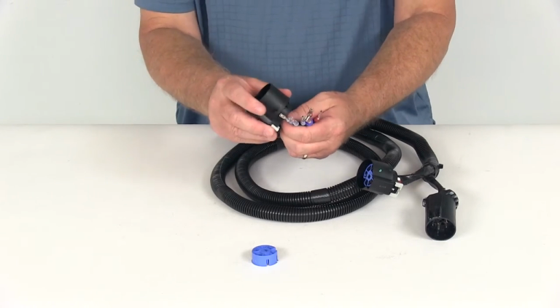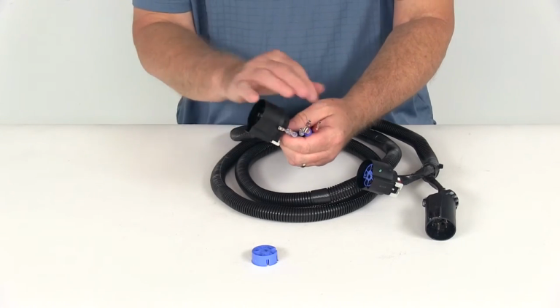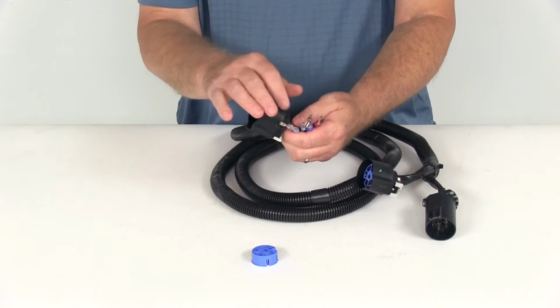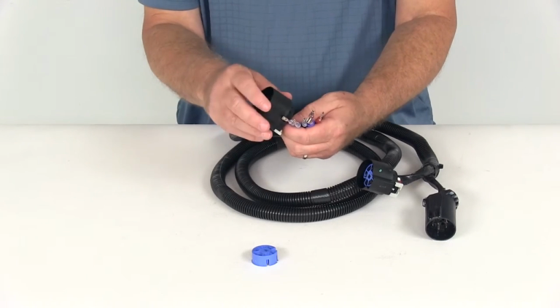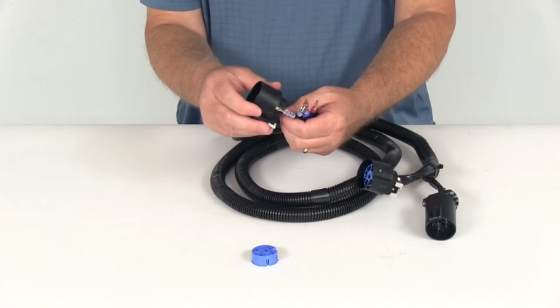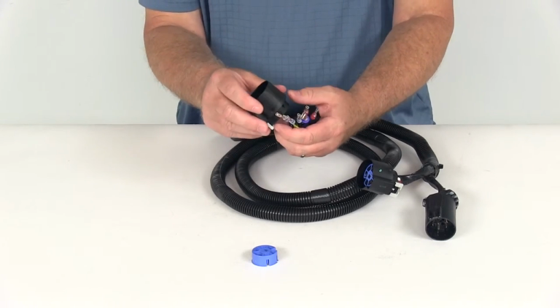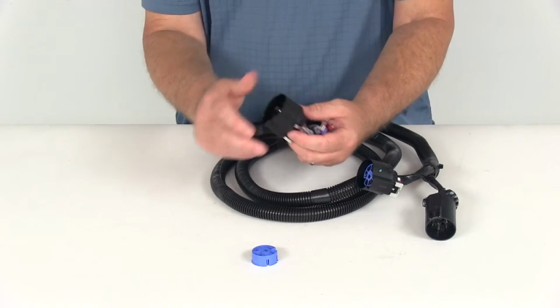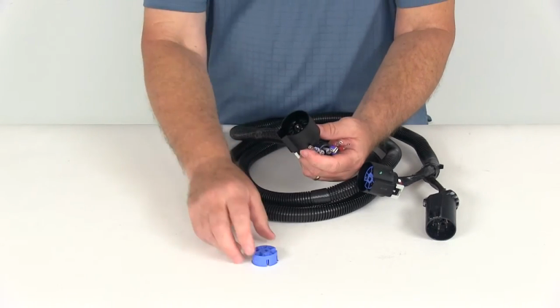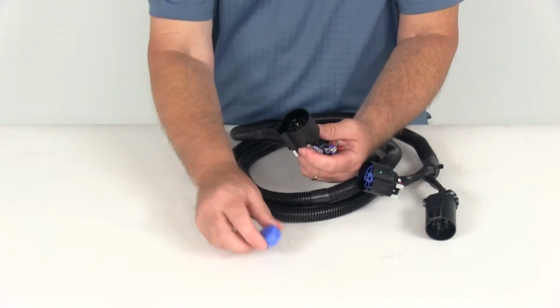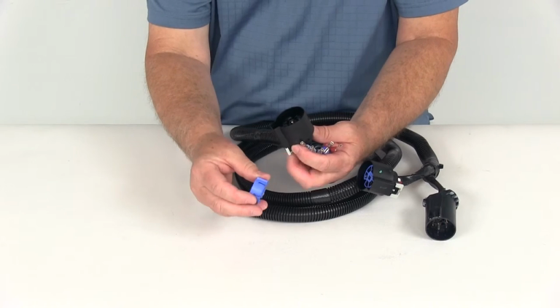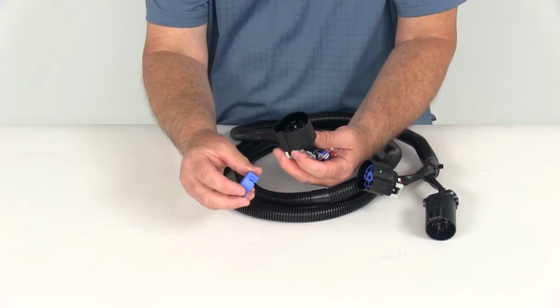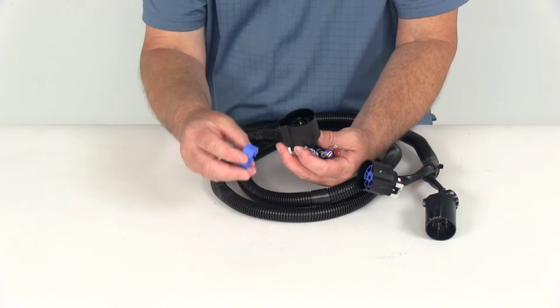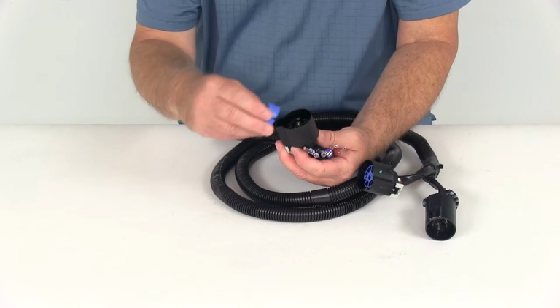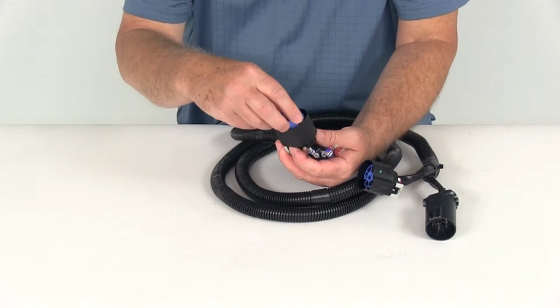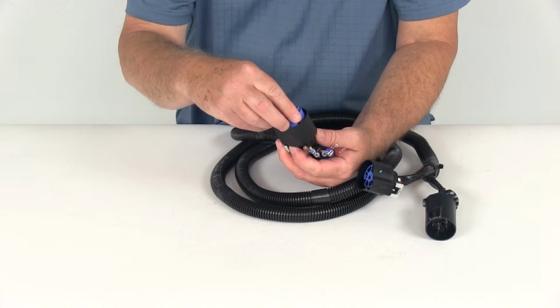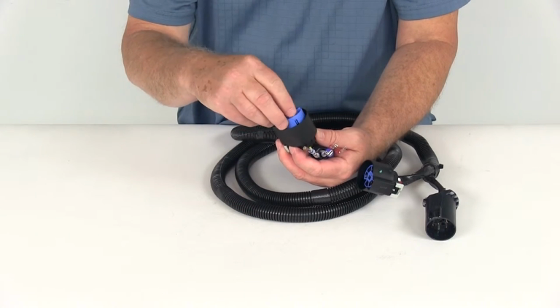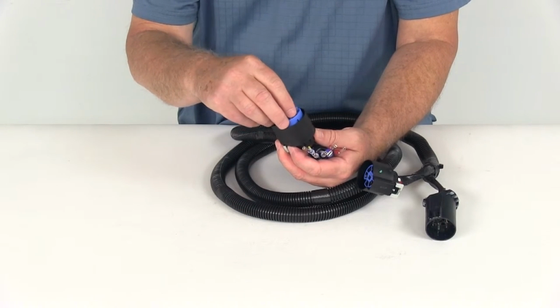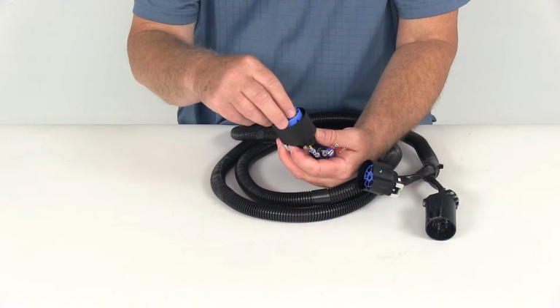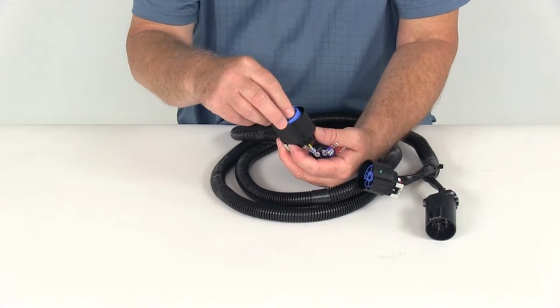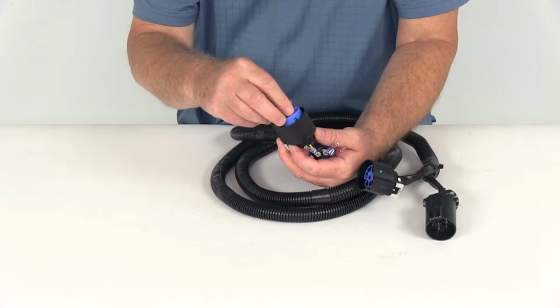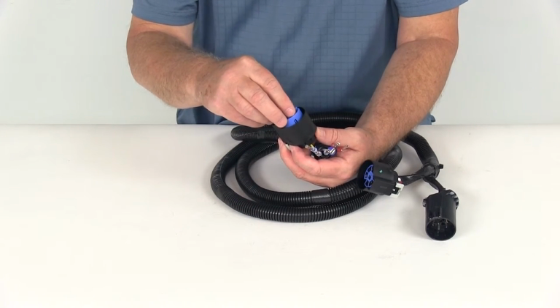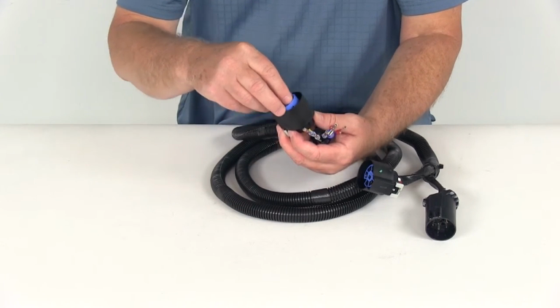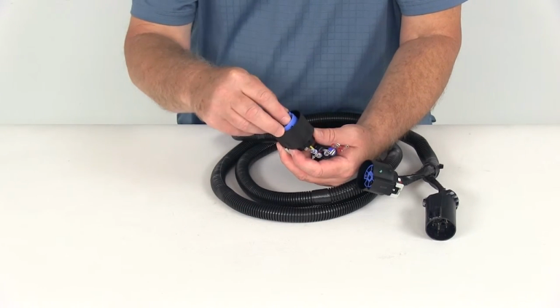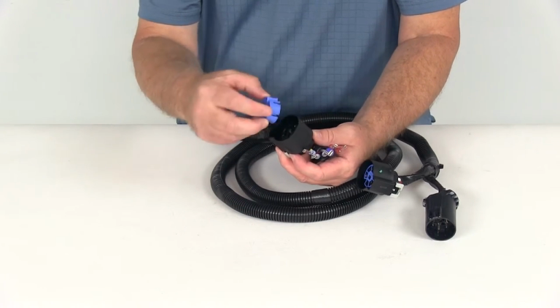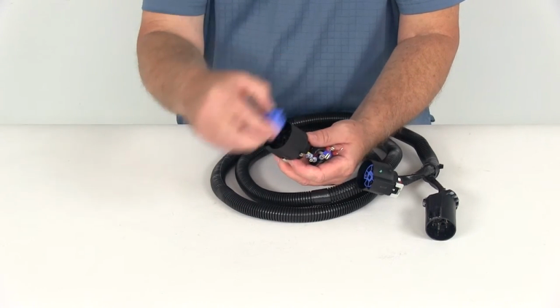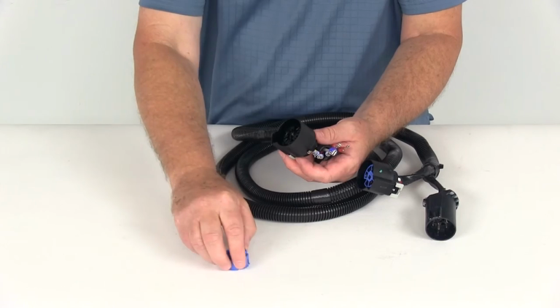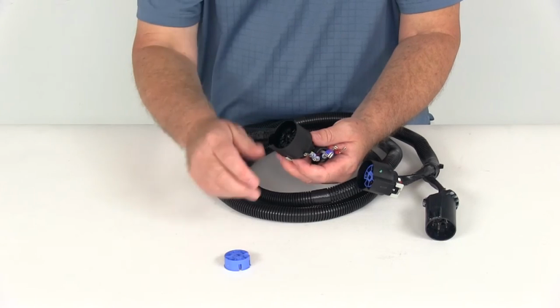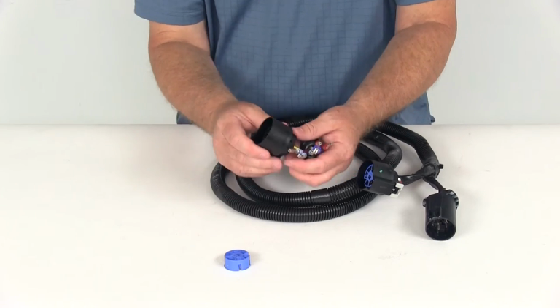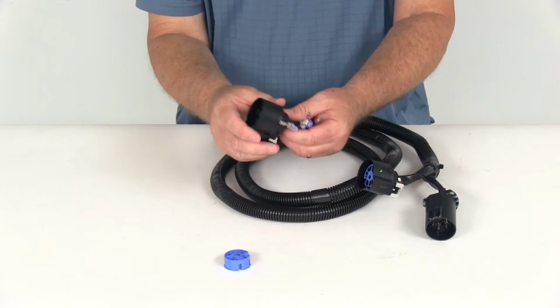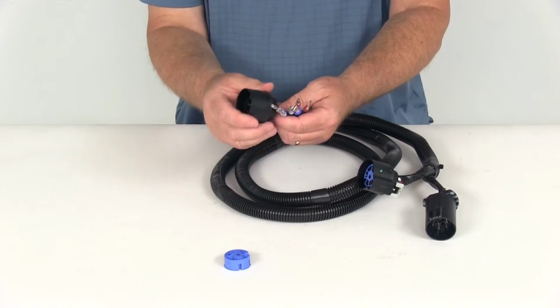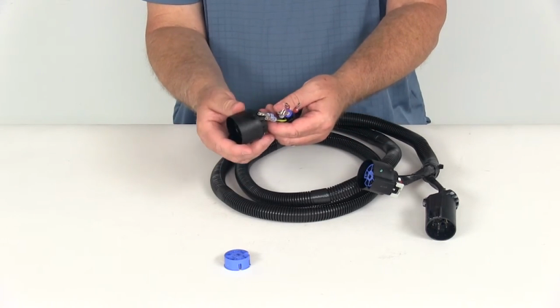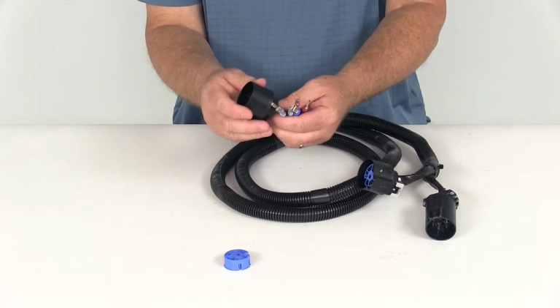Once you get all the wires pushed in, take this locking ring, line it up over the connector, and push it down — it'll lock all those wires in to keep them from coming out.